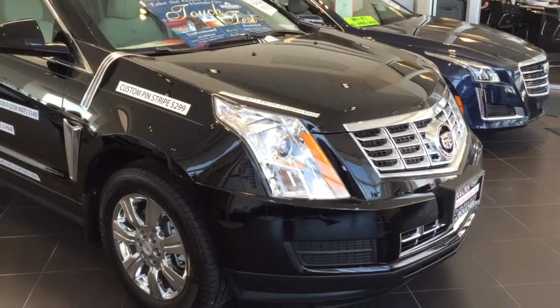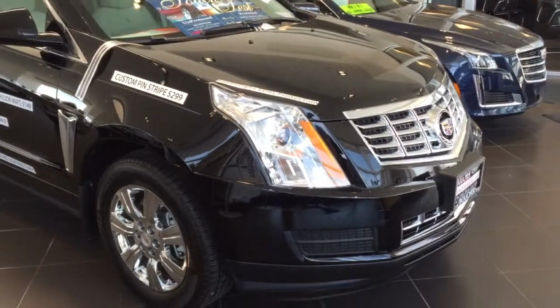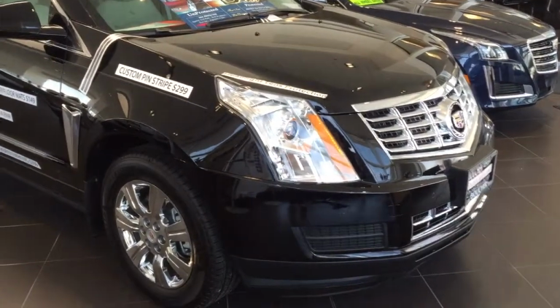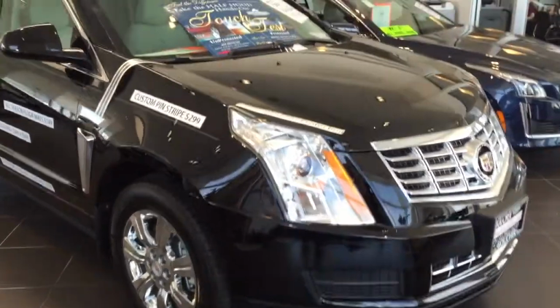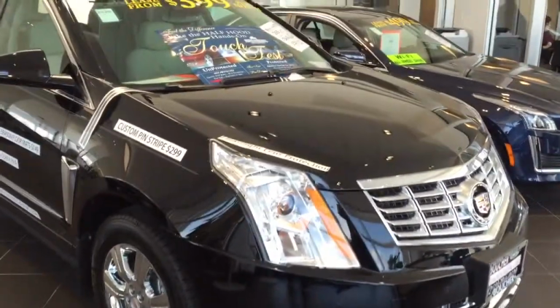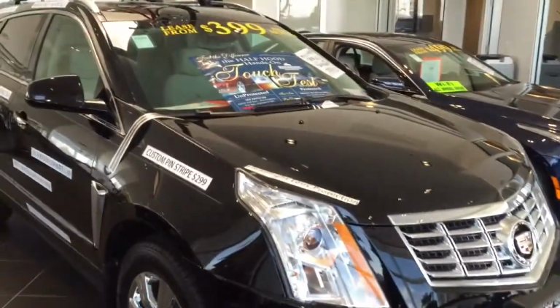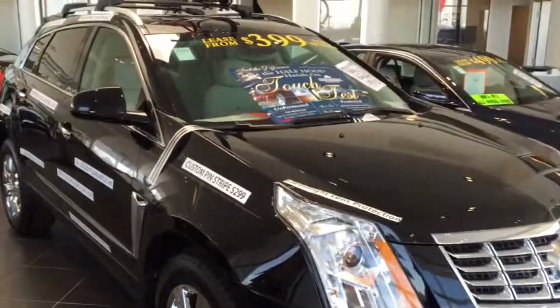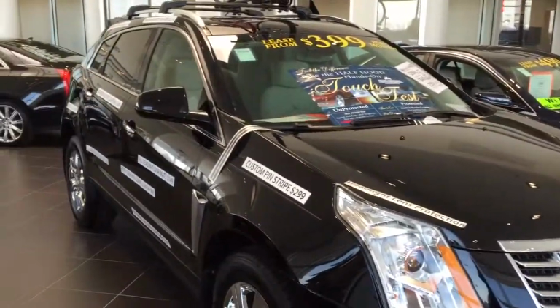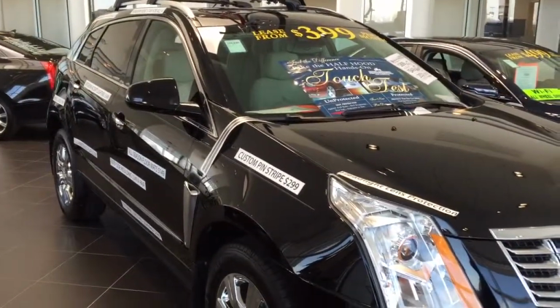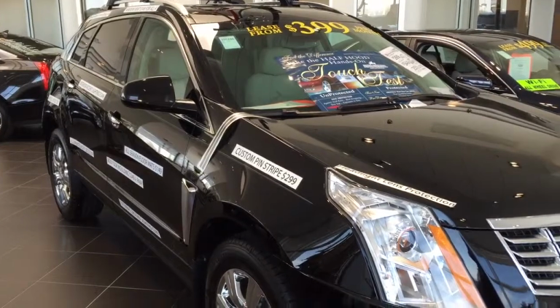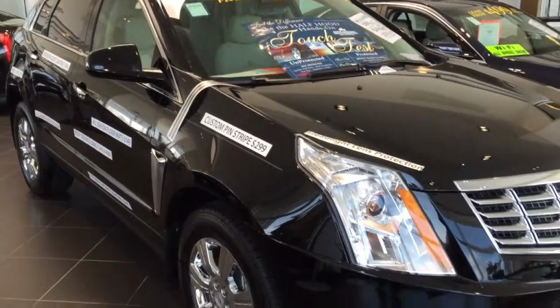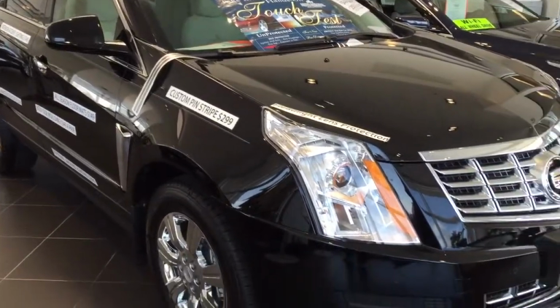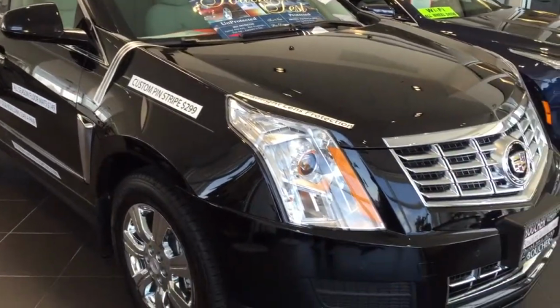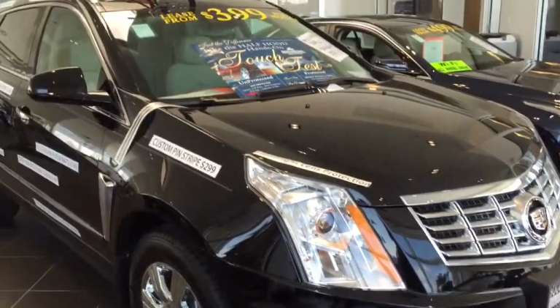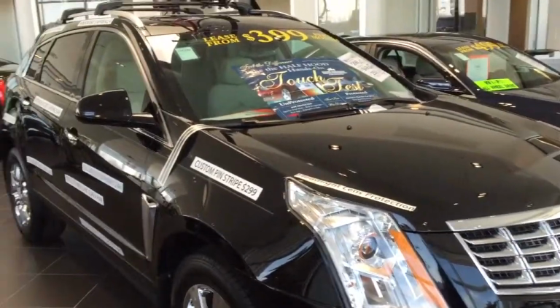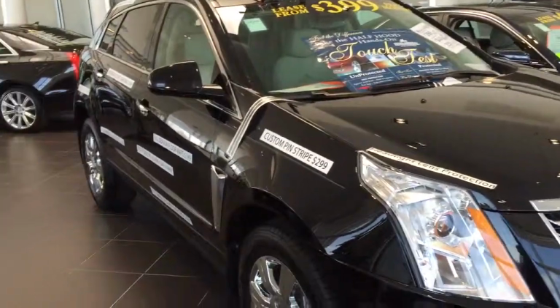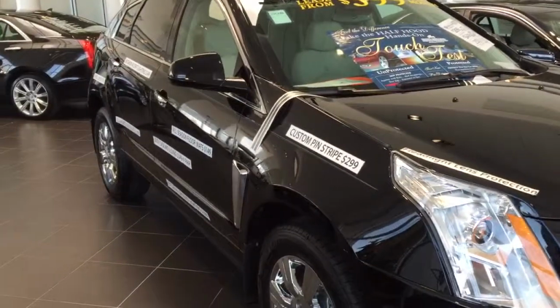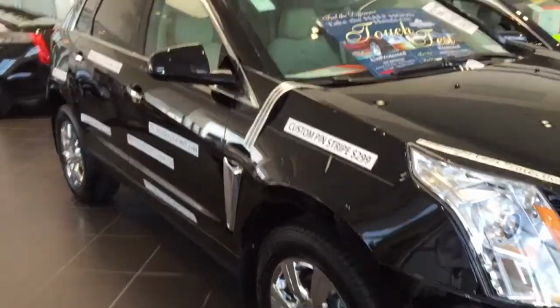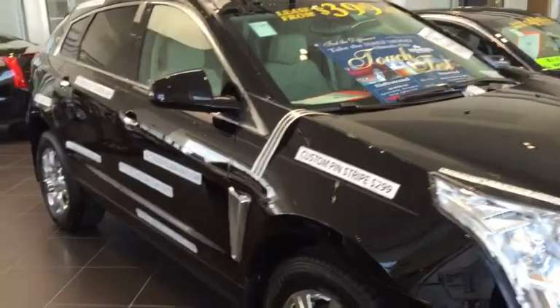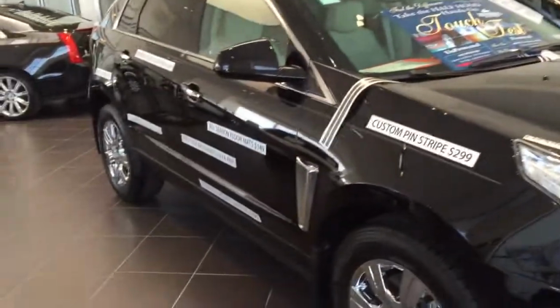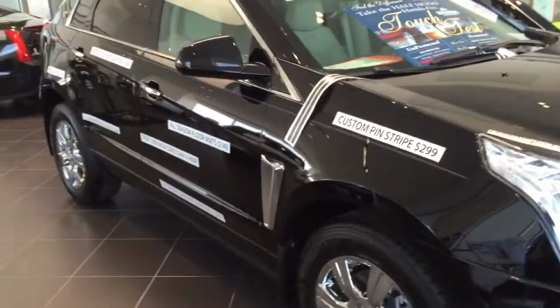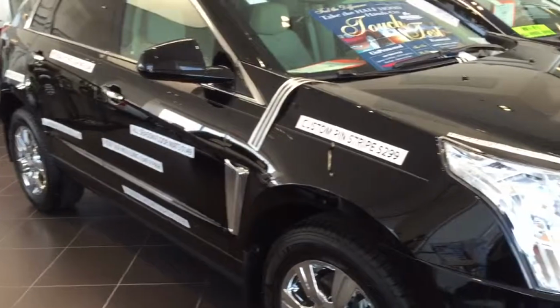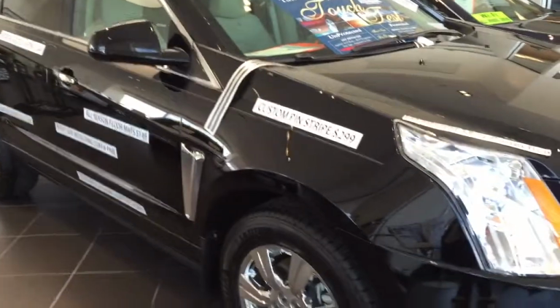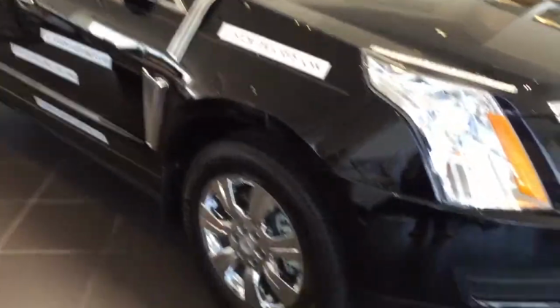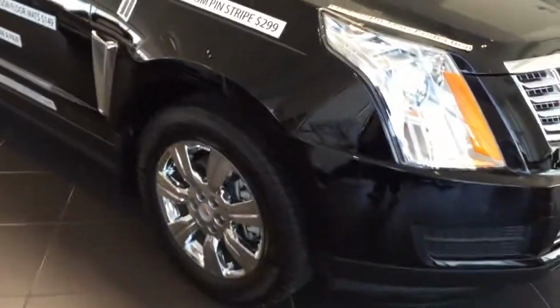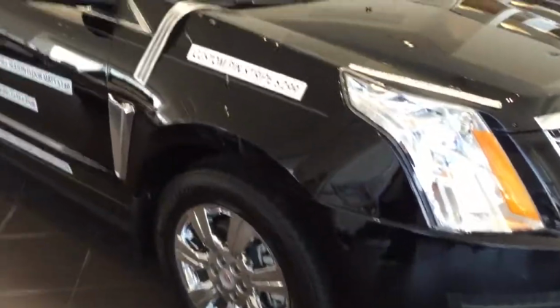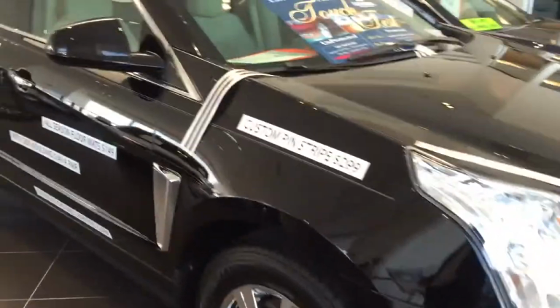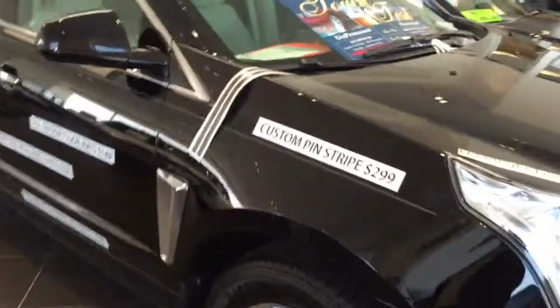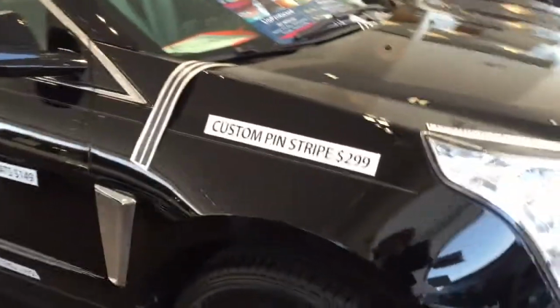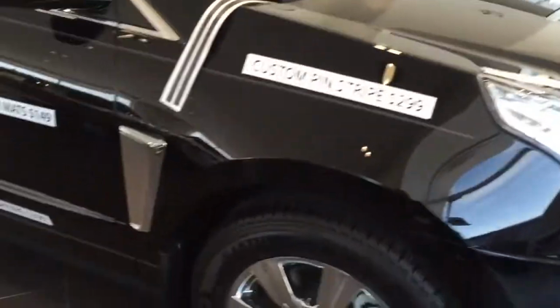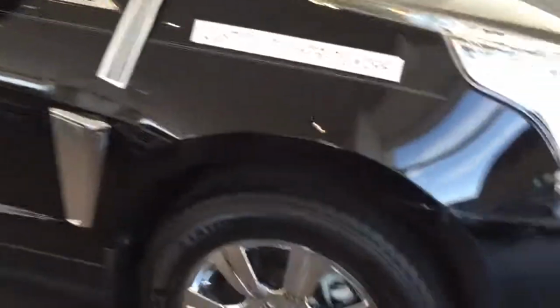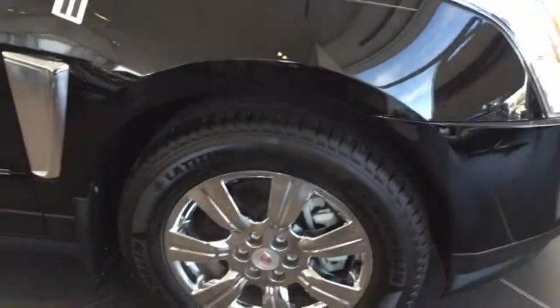Good morning, this is Devon with Boucher. On display we have one of our remaining 2015 Cadillac SRXs. You can see this one does have all of the accessory options you can purchase on an SRX.